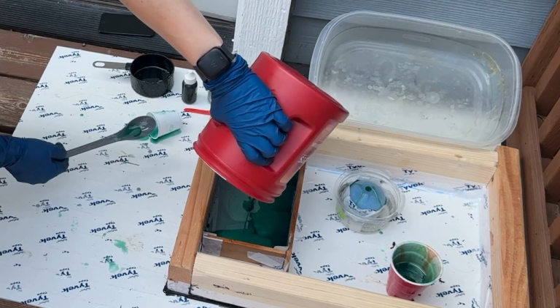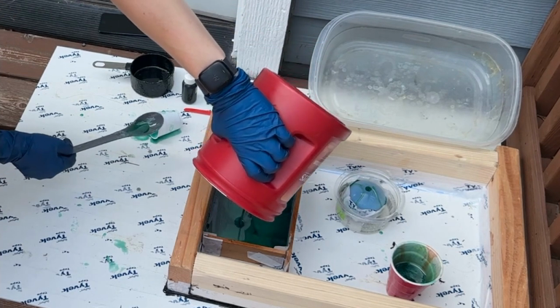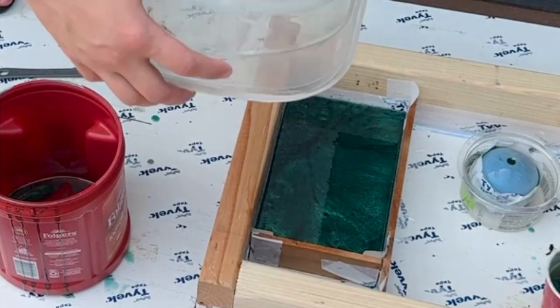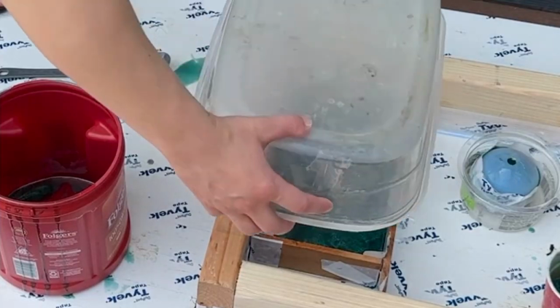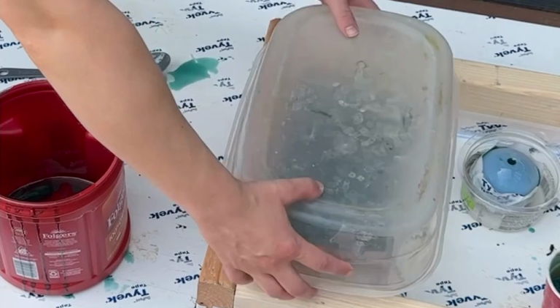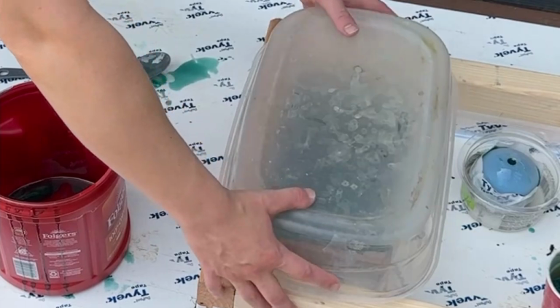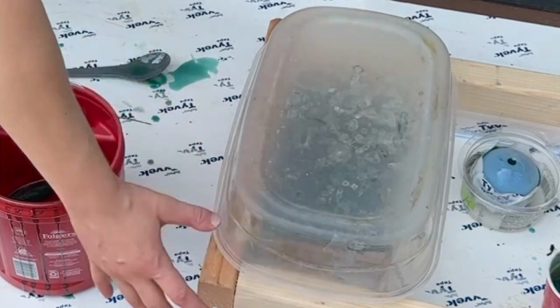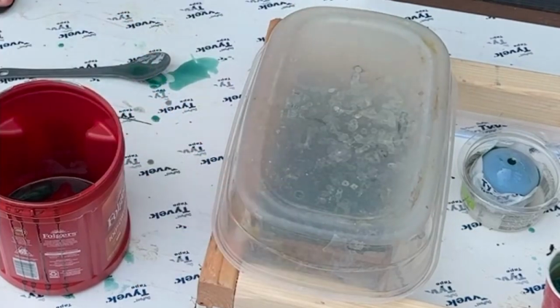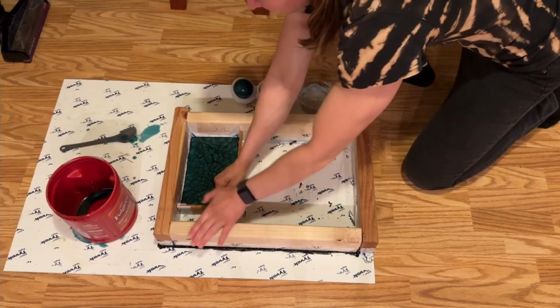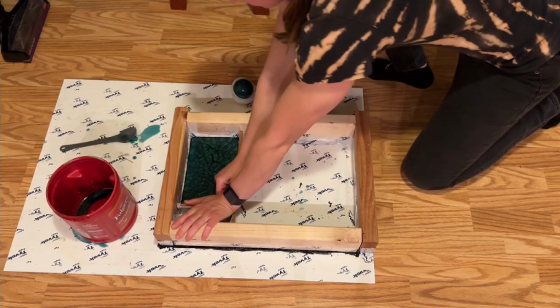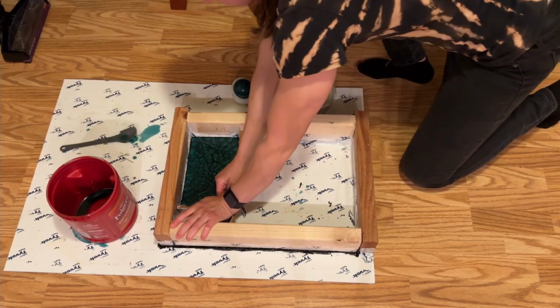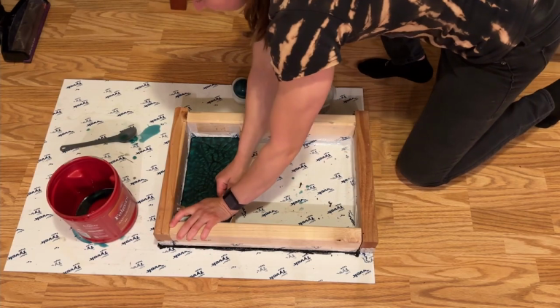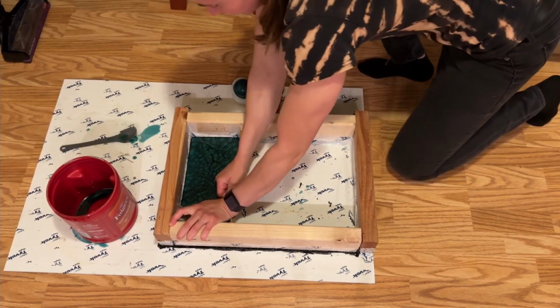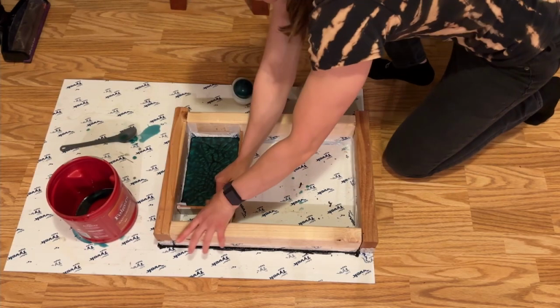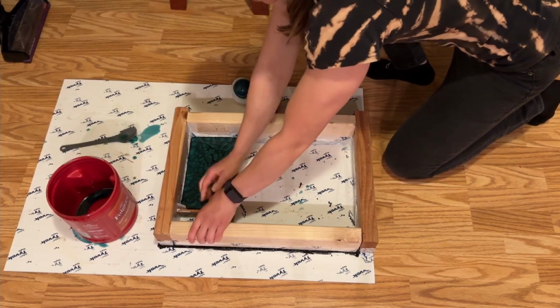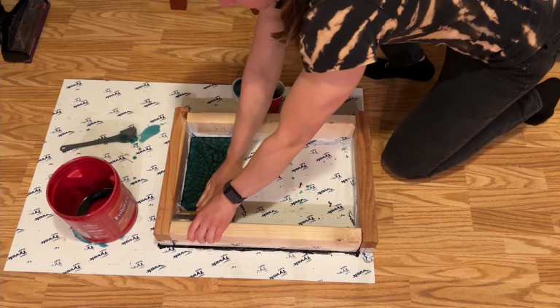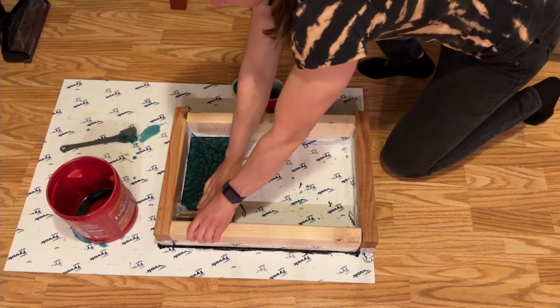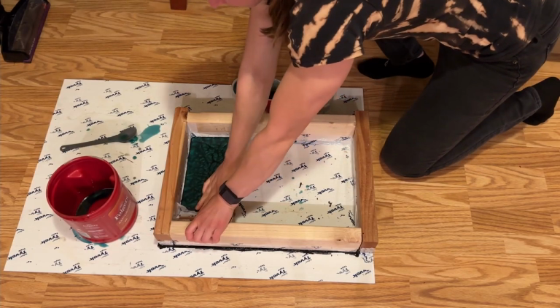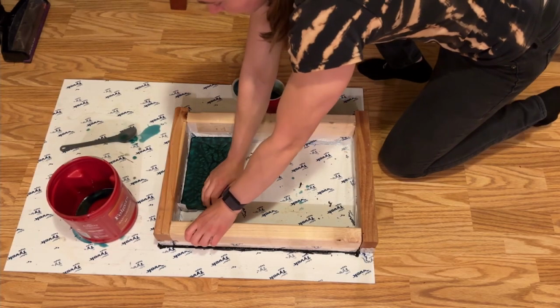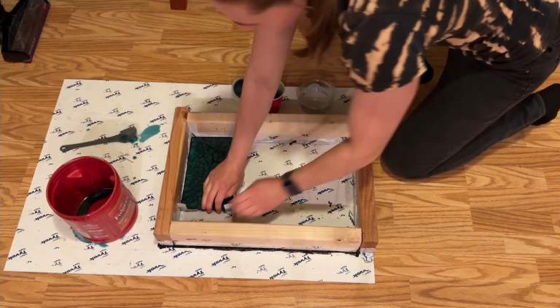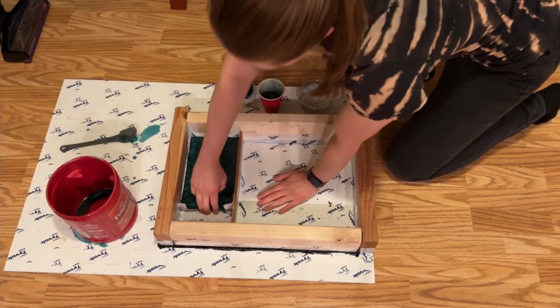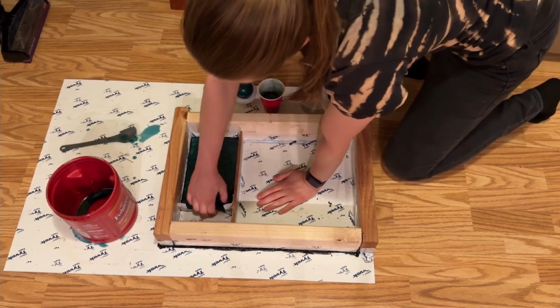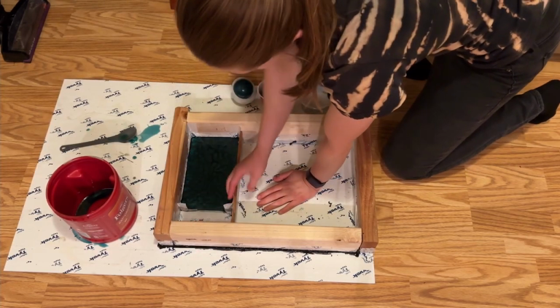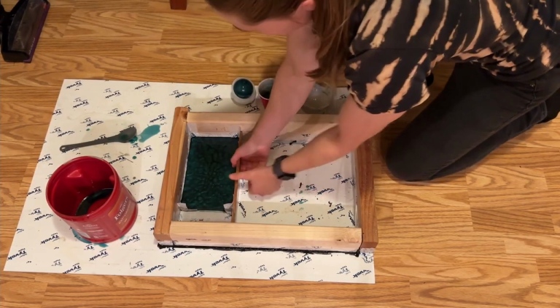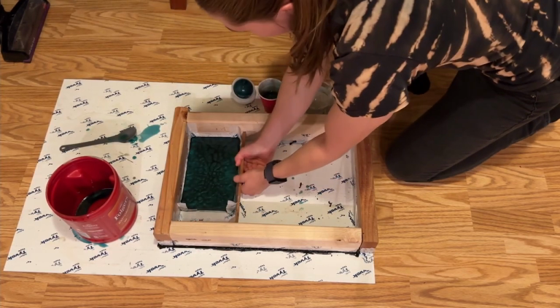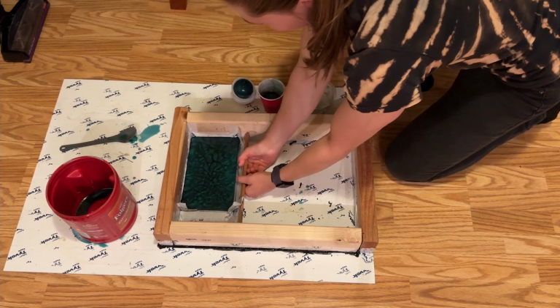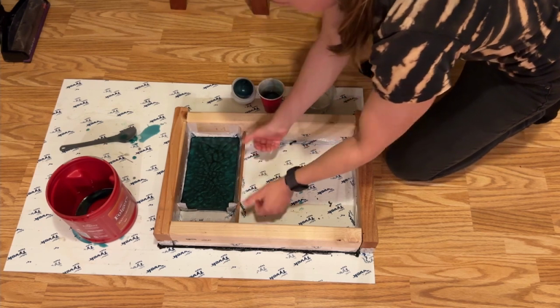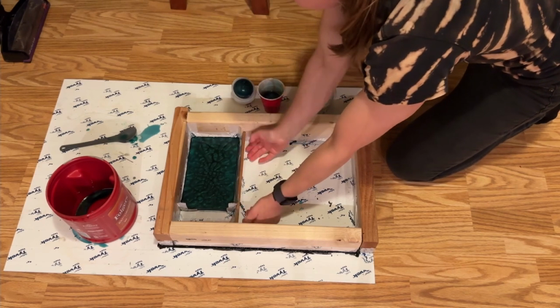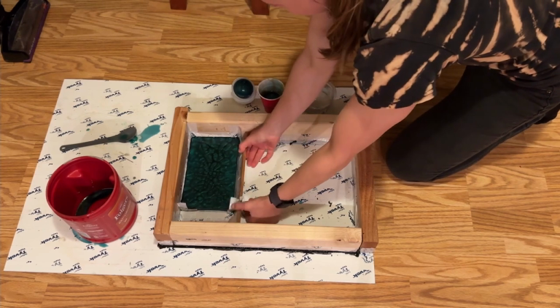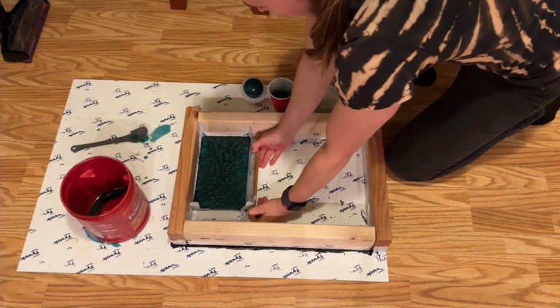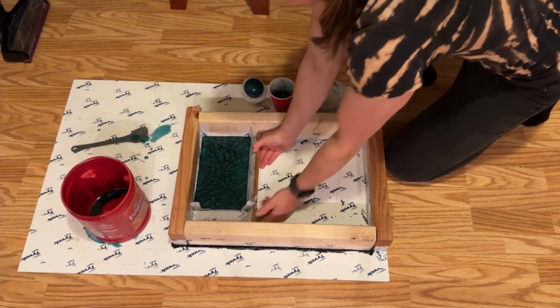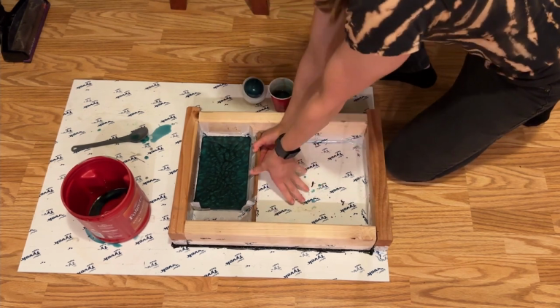Because I poured this outside, I'm going to cover it to reduce the risk of bugs landing in the resin as it cures. They seem to be attracted to the heat.